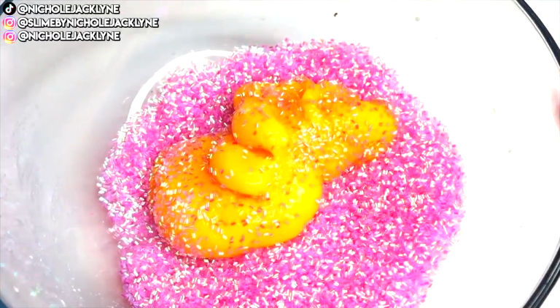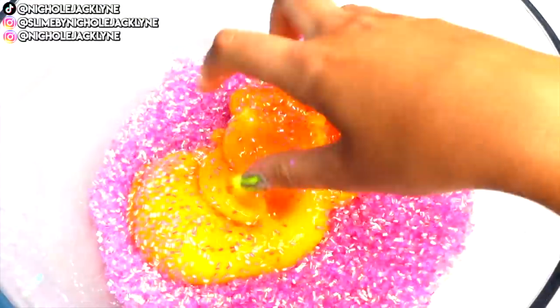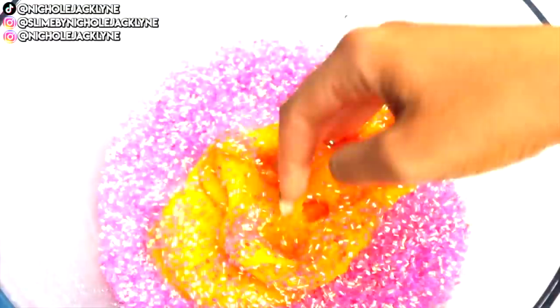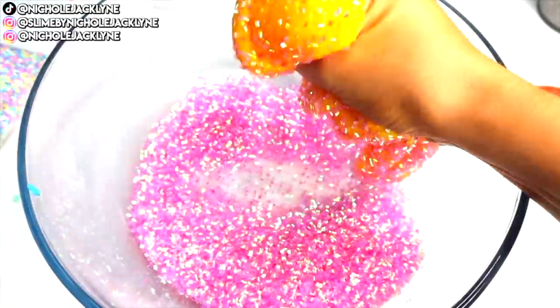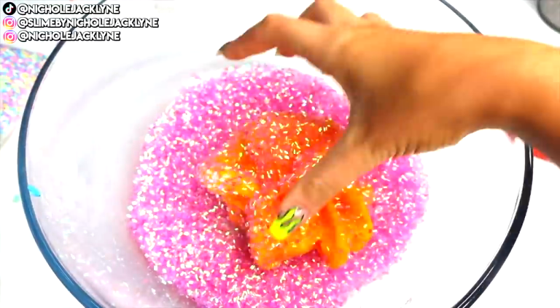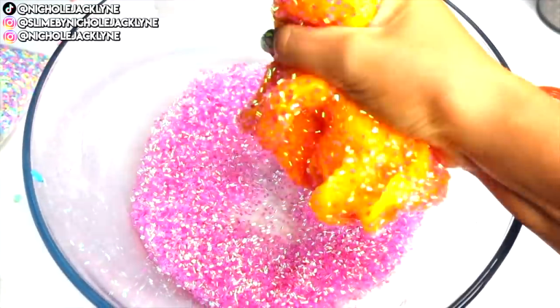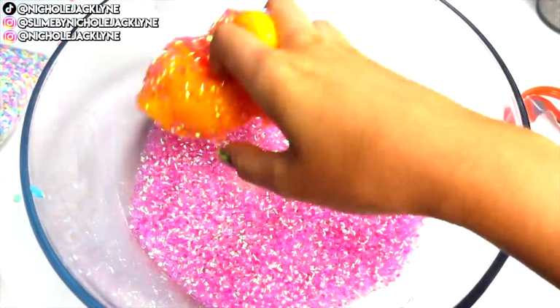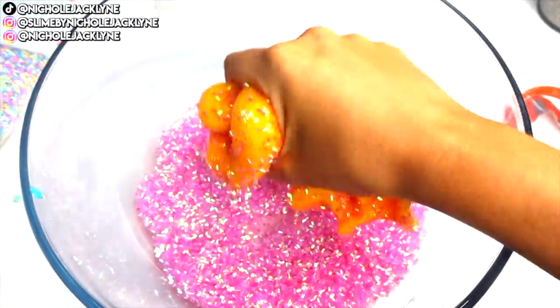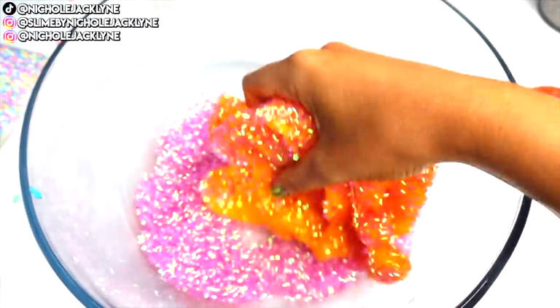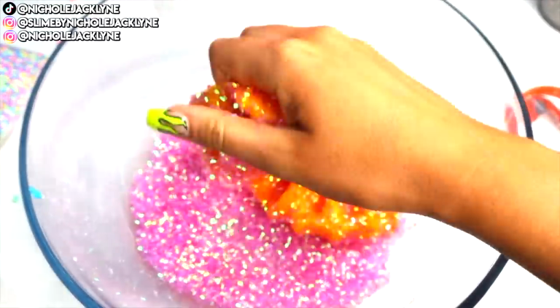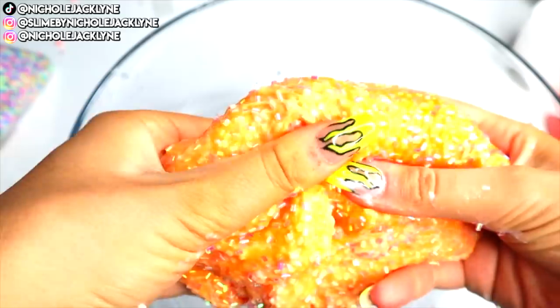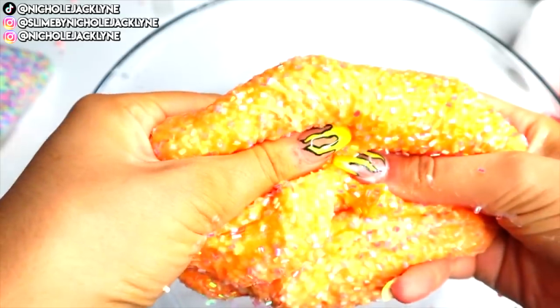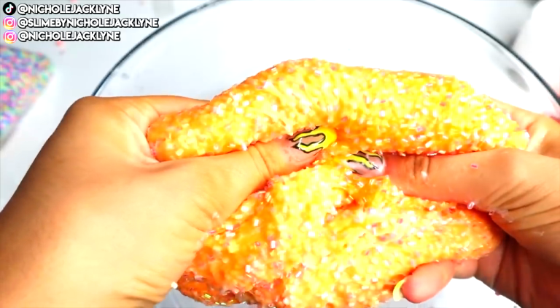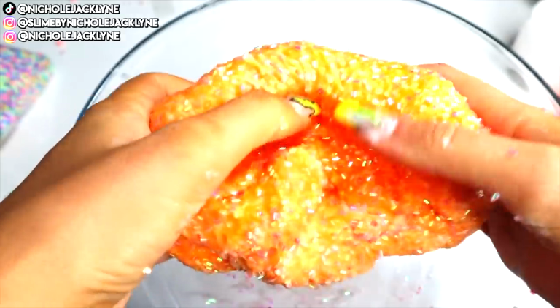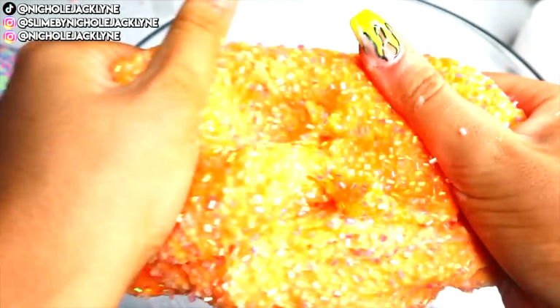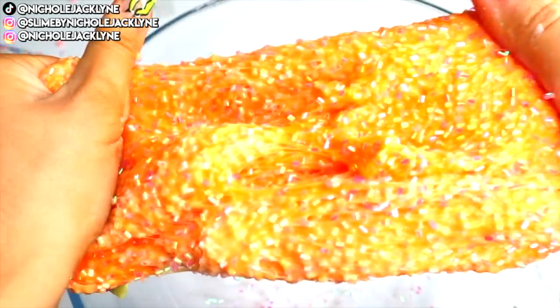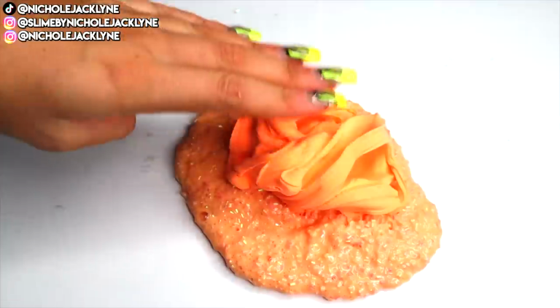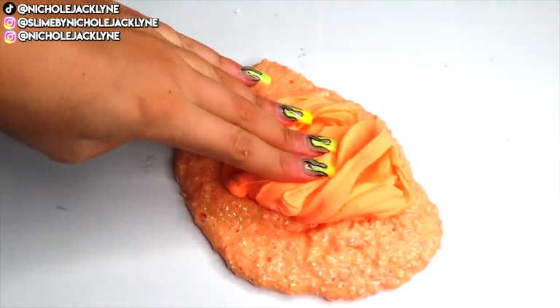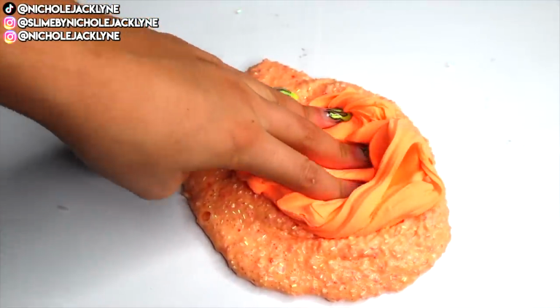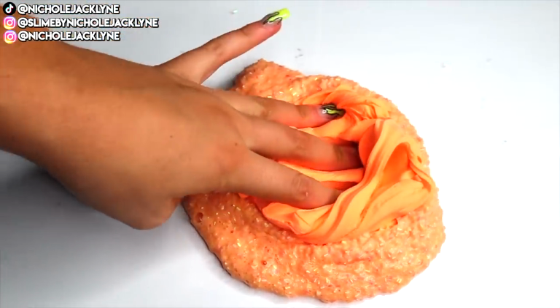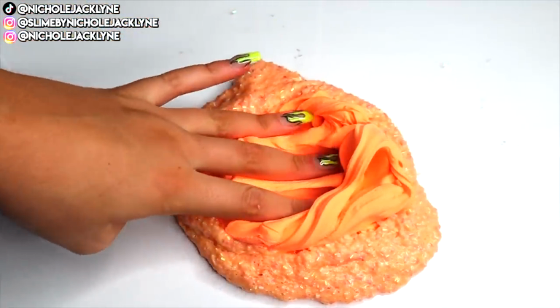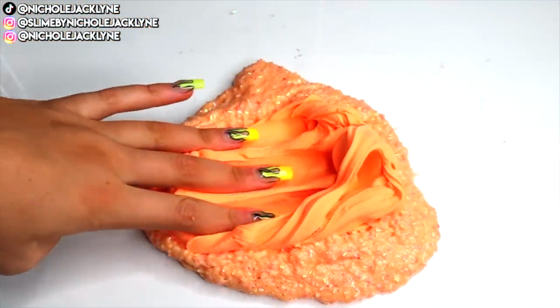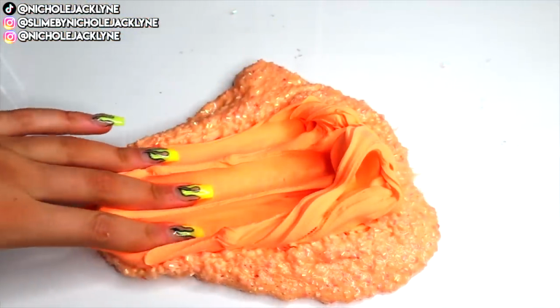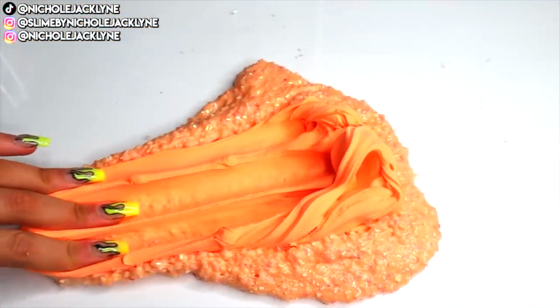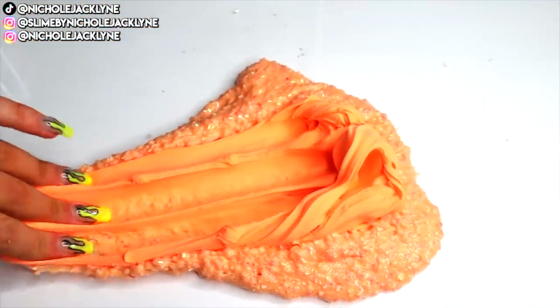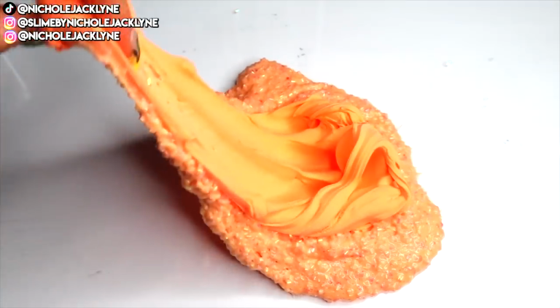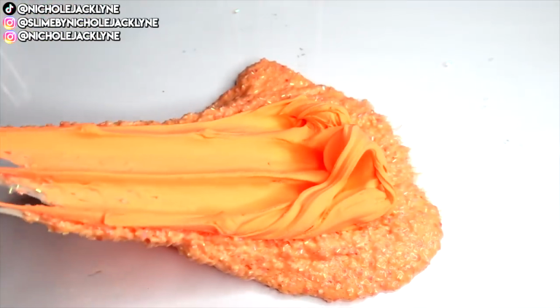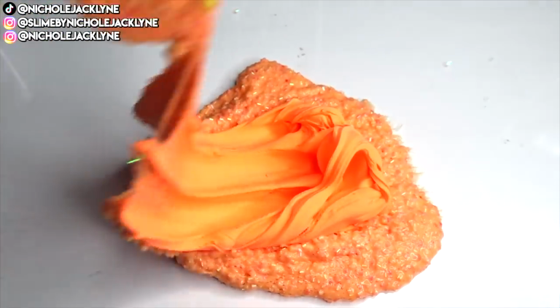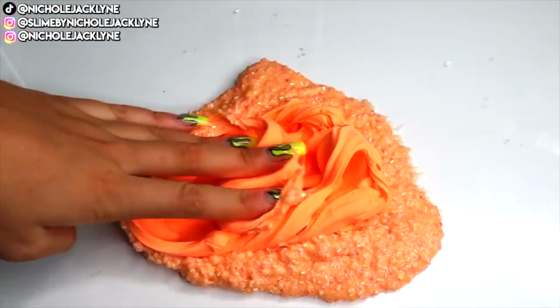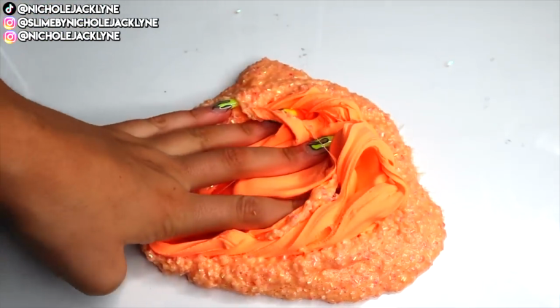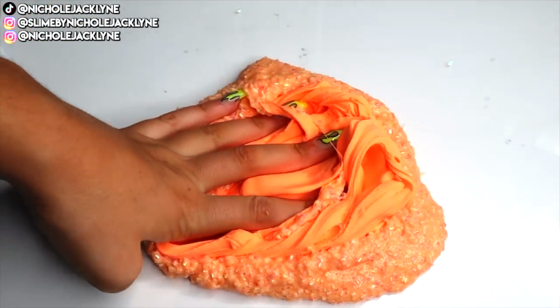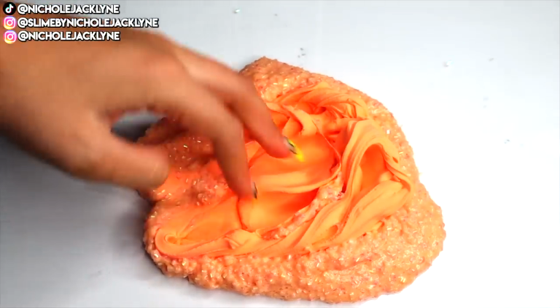Once I had added the bingsu to break up the thickness a little bit and make it a little crunchier, I added in a little bit of some orange clay as well as some pink clay, and it made a very beautiful texture overall.